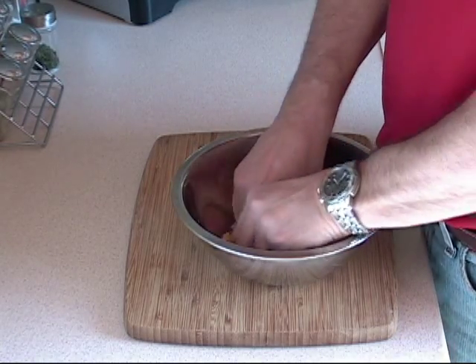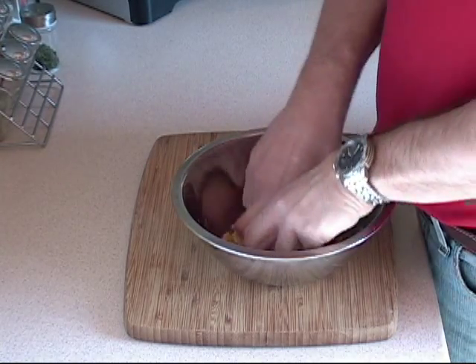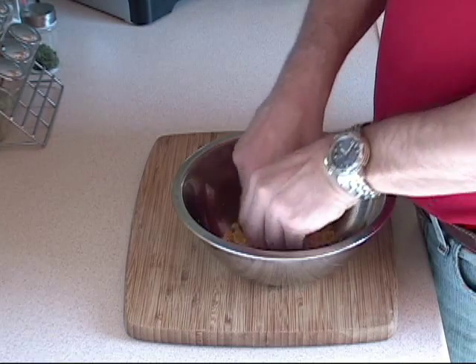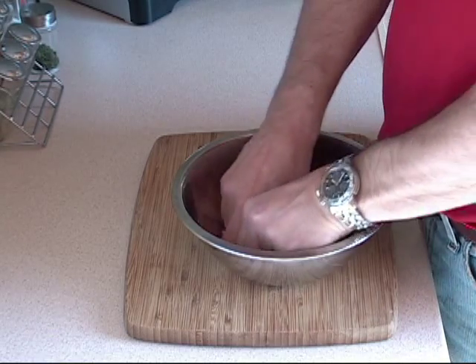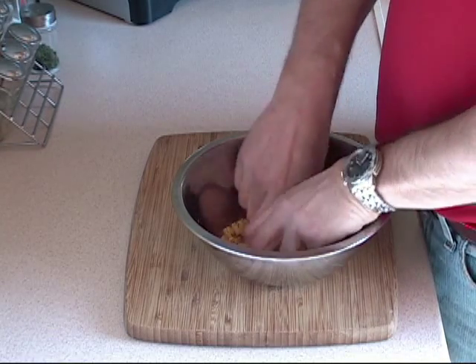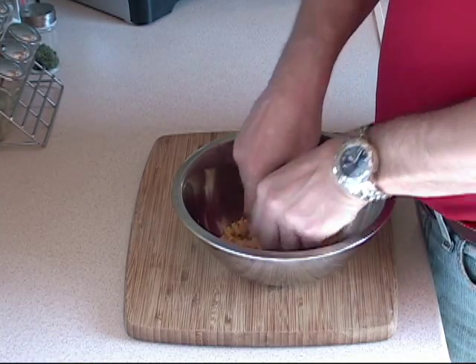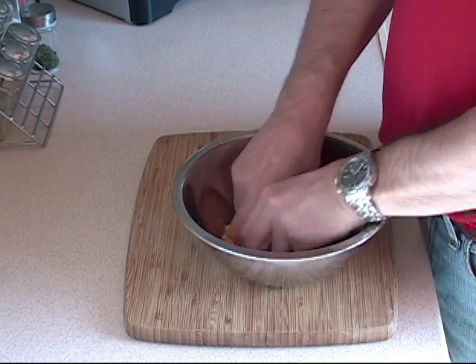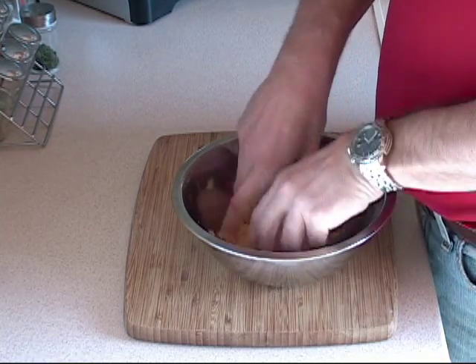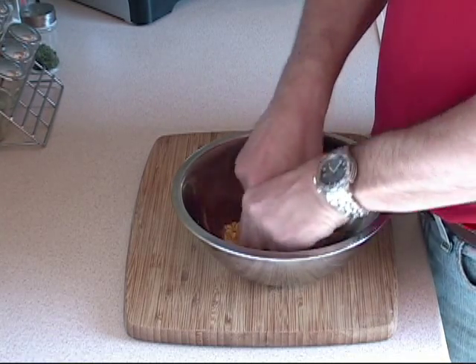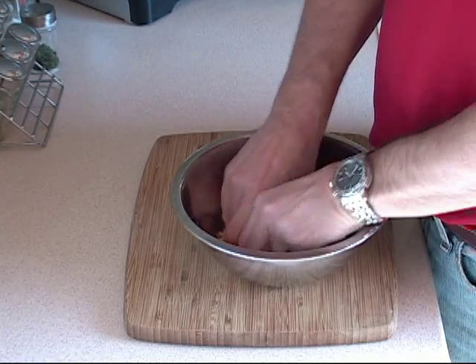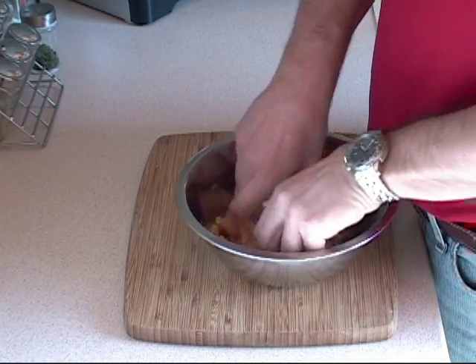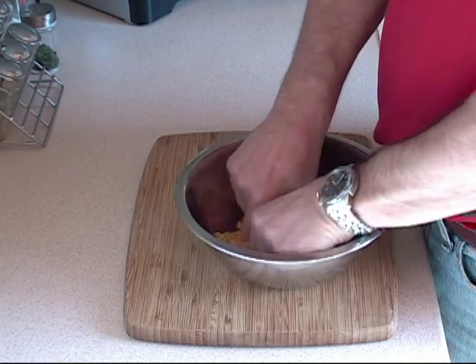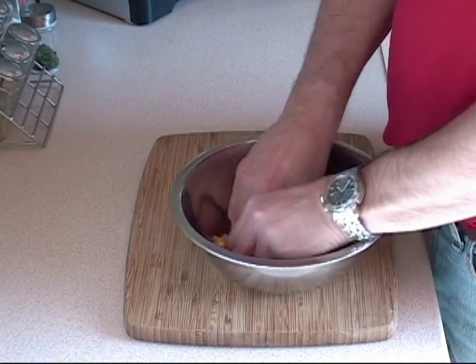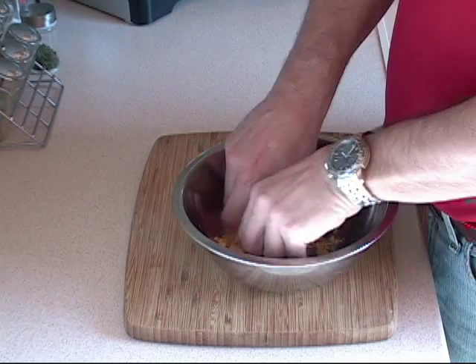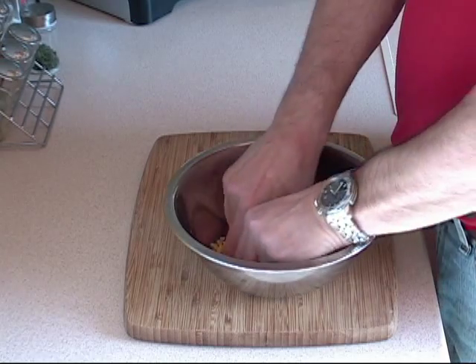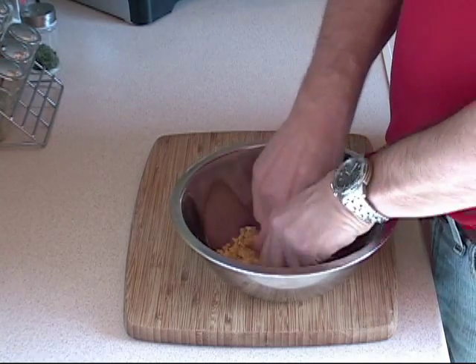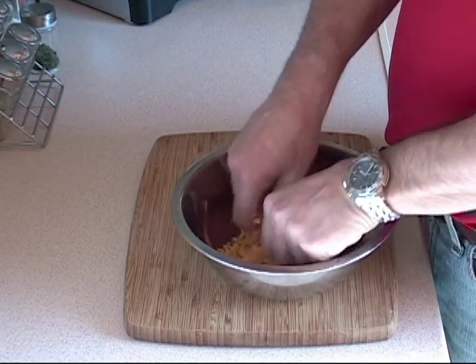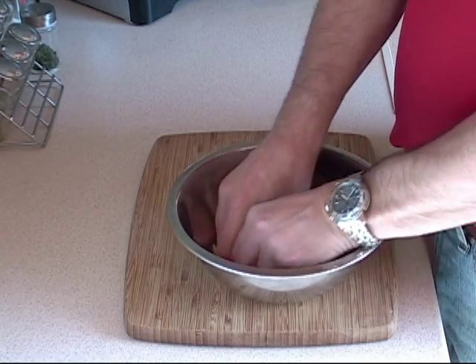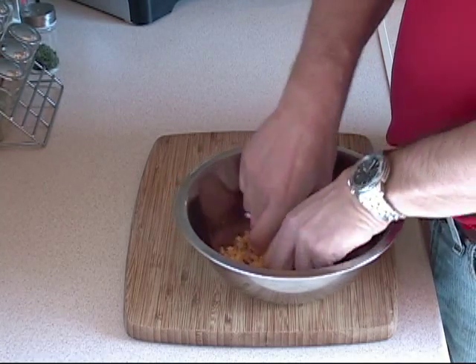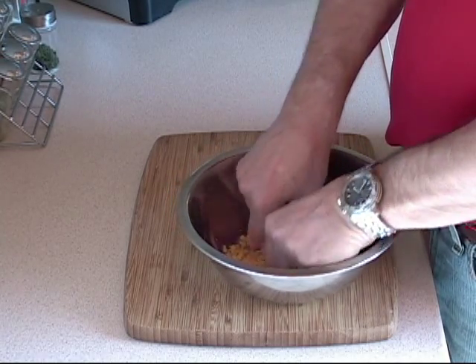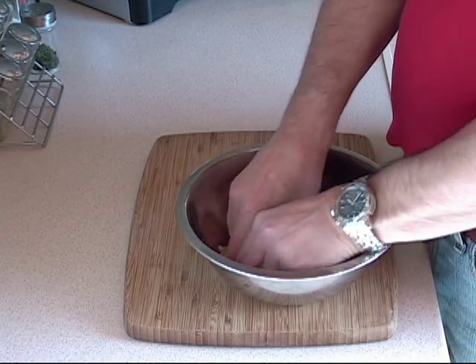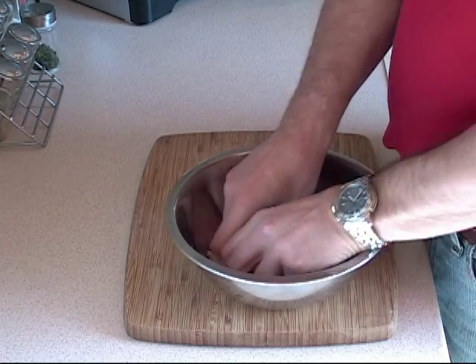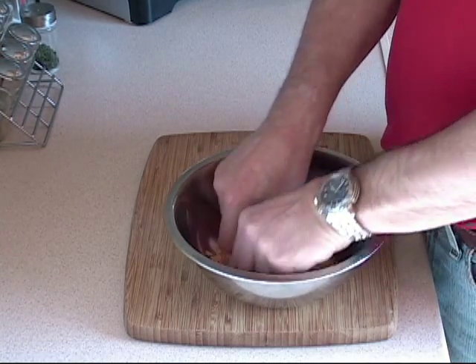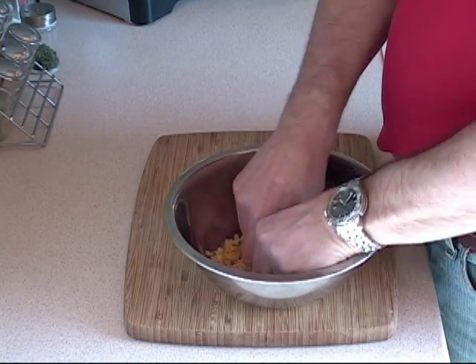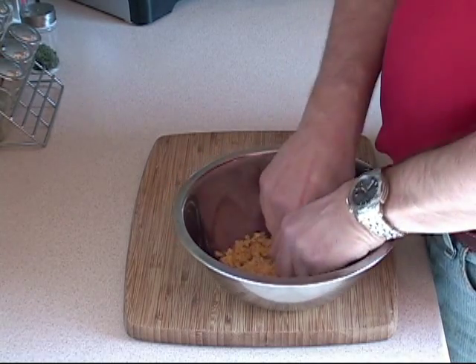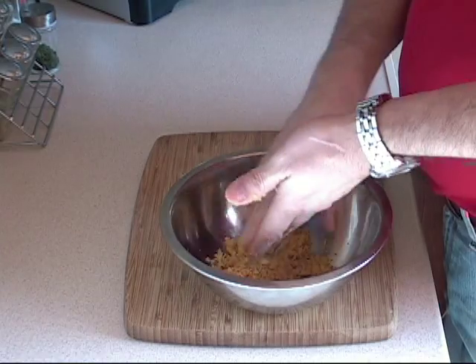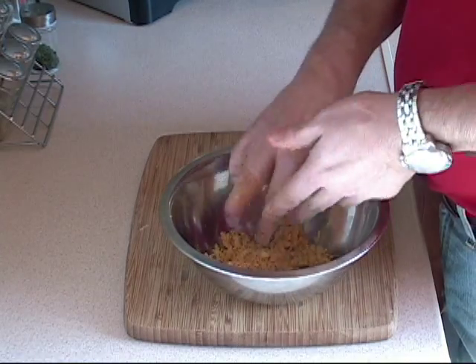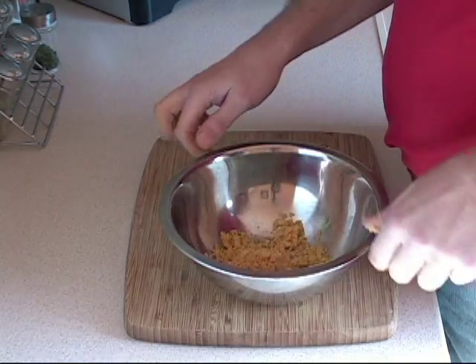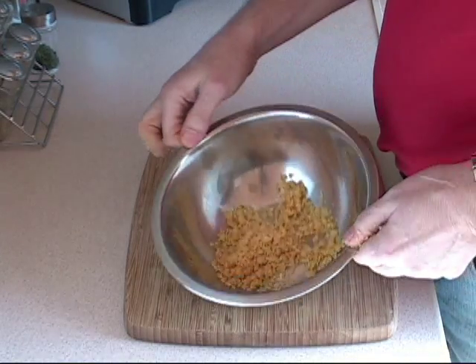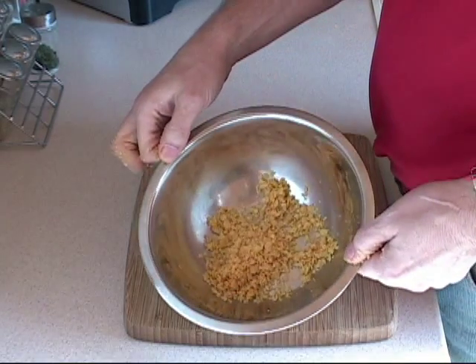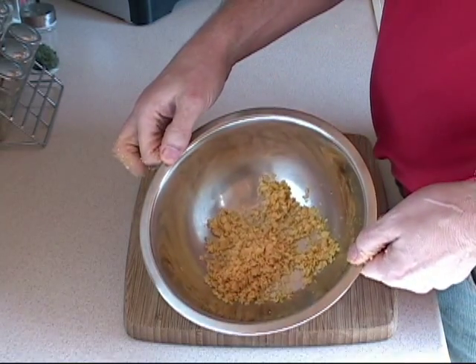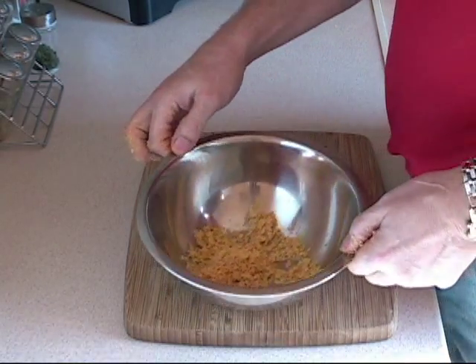But you know something? I find that just by putting your hand in there and working it, it works absolutely fine. And that is what we want.